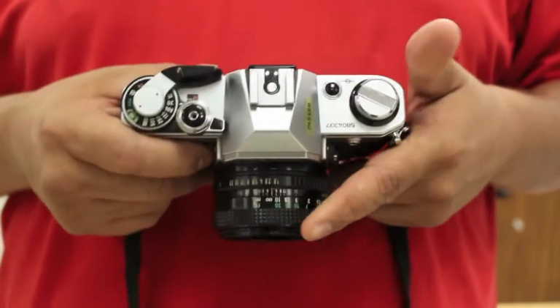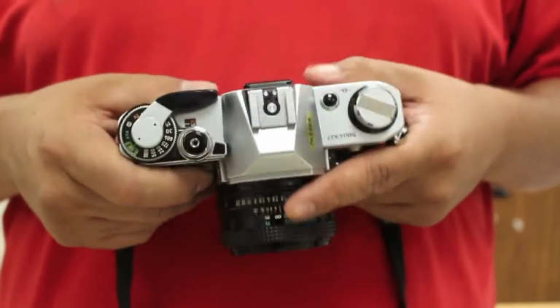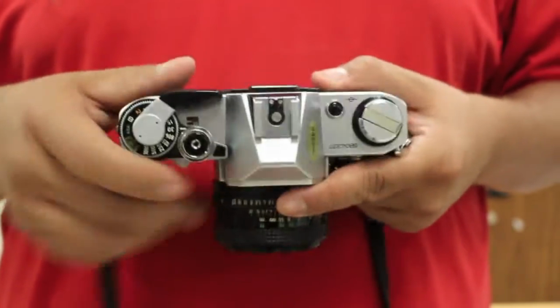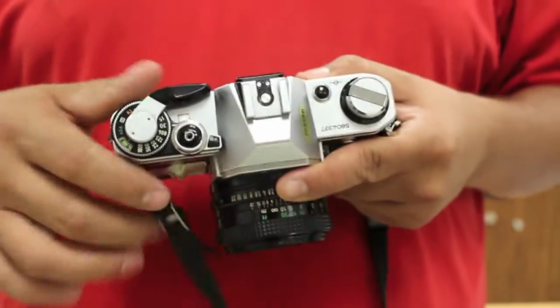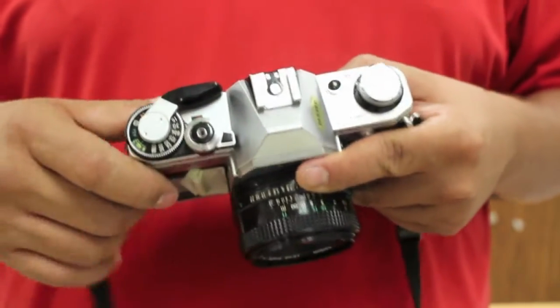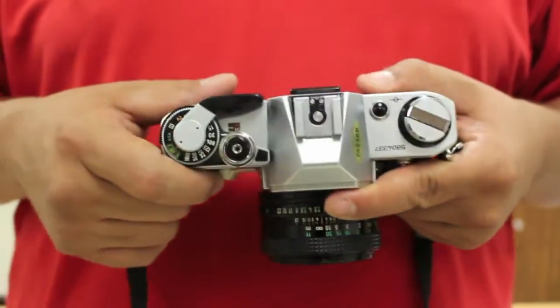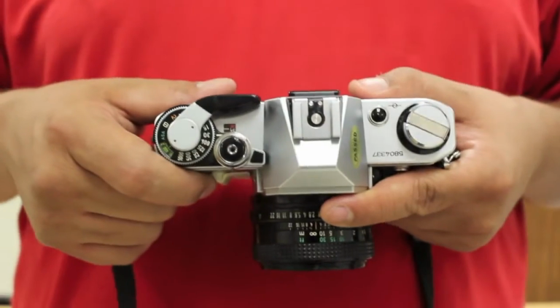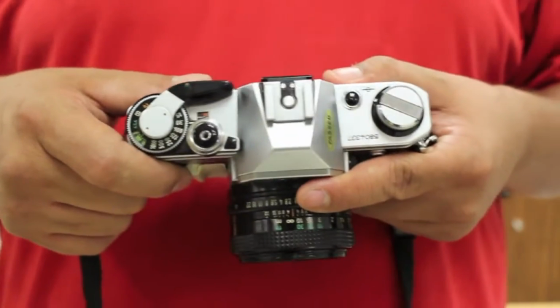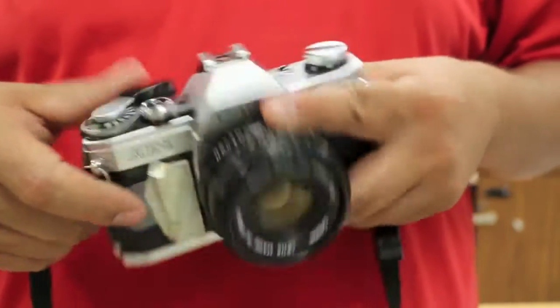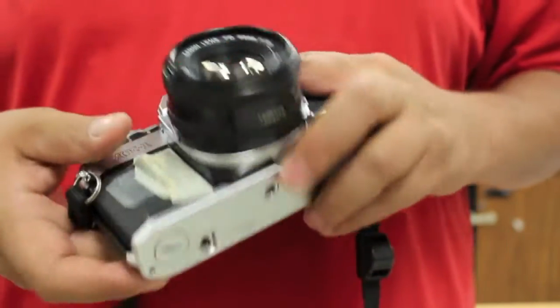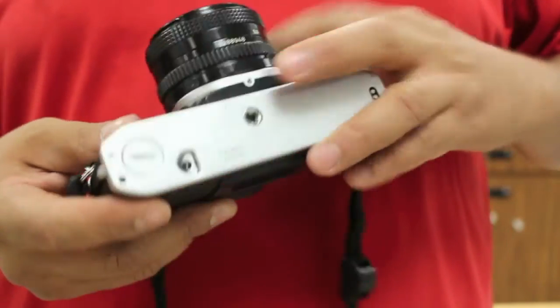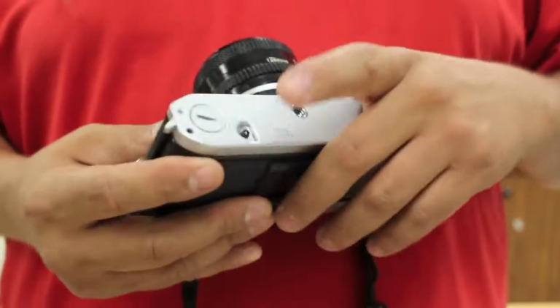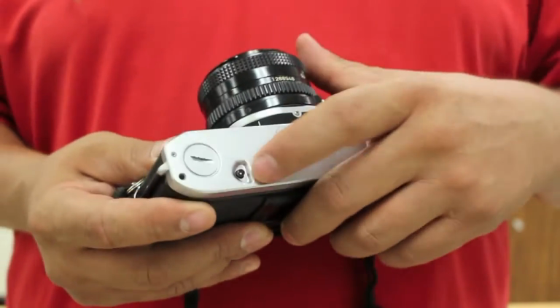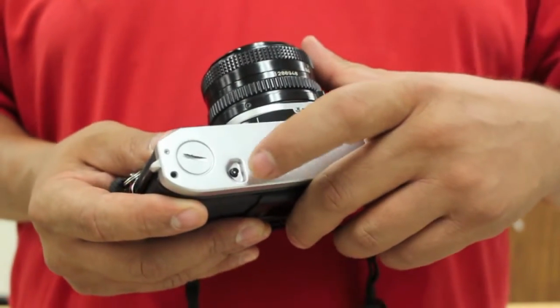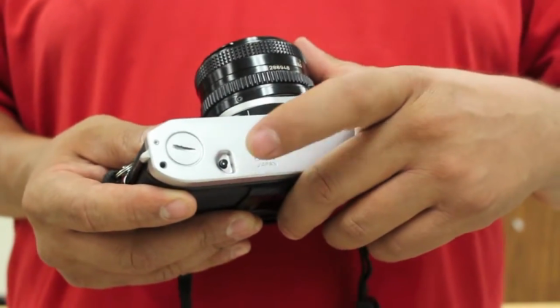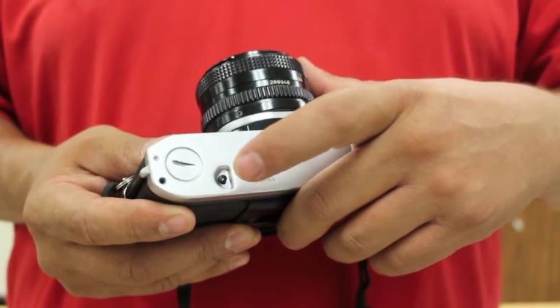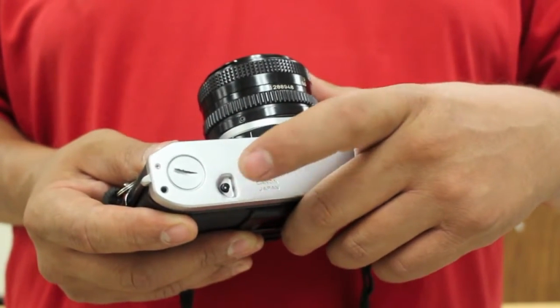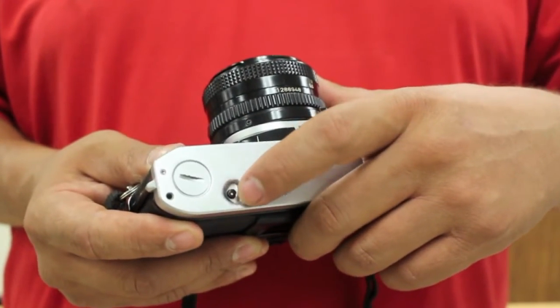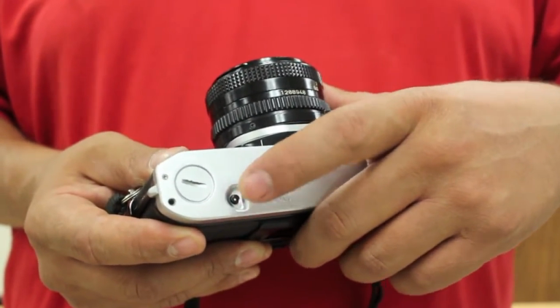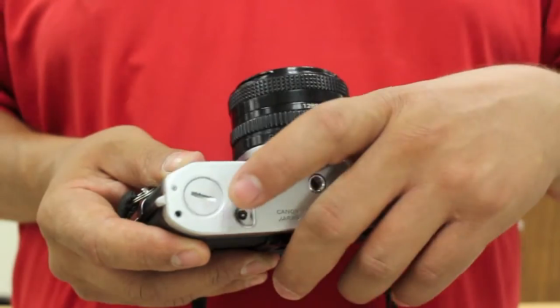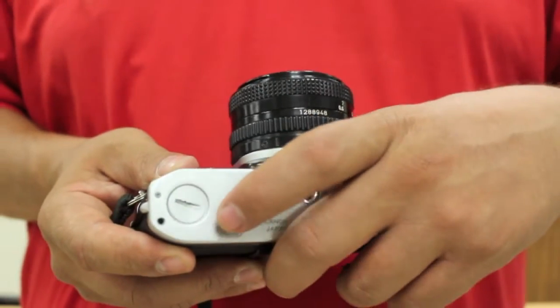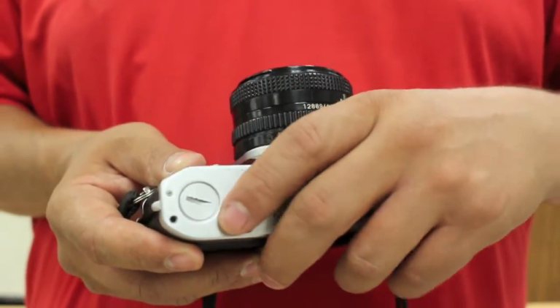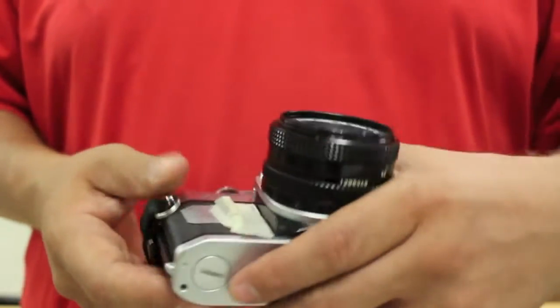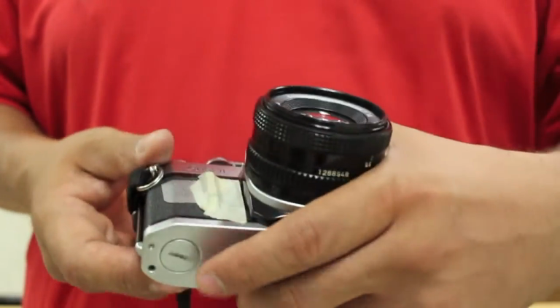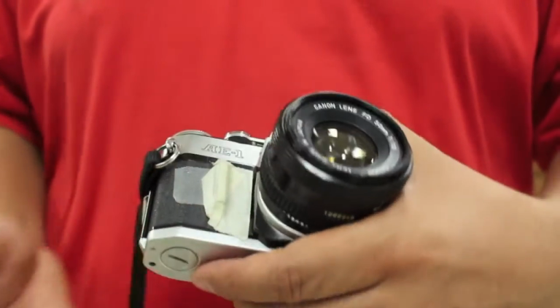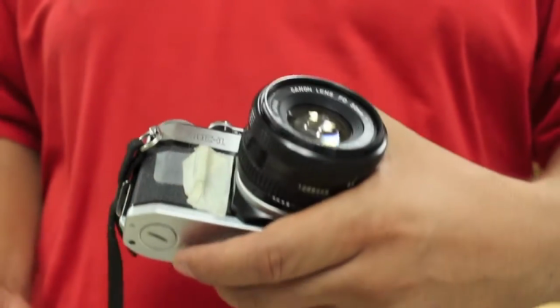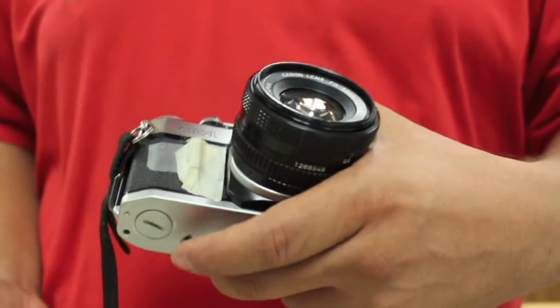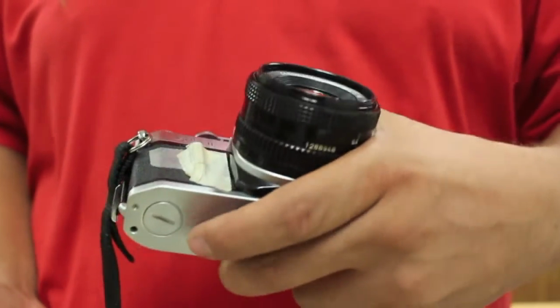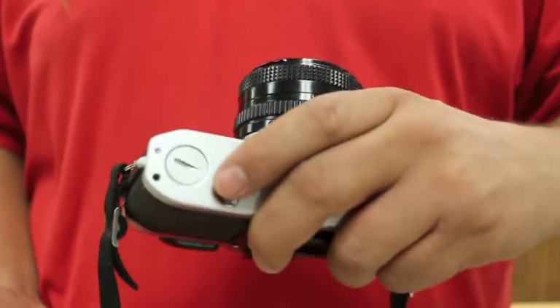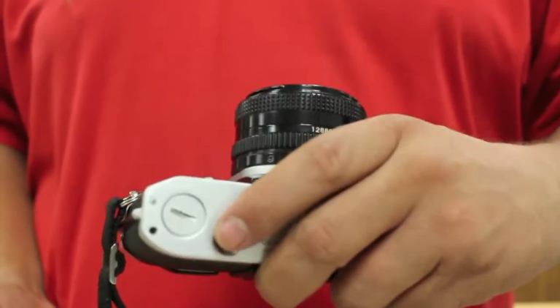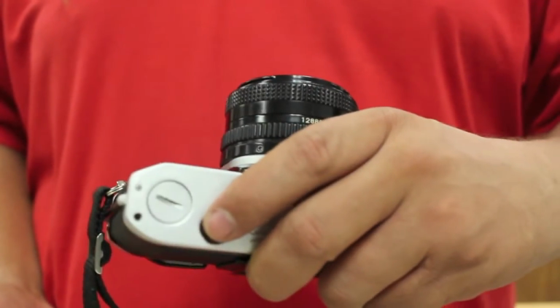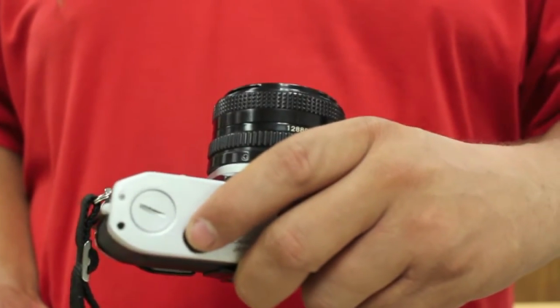So what we want to do is we want to find the rewind release button. Now on a lot of these cameras it's right here on the bottom. Here we have the rewind release button — I depress that button. I kind of hold my camera with my left hand and depress that button.